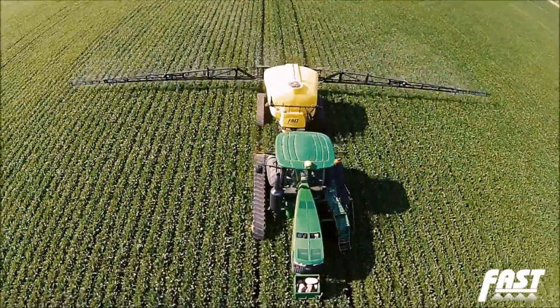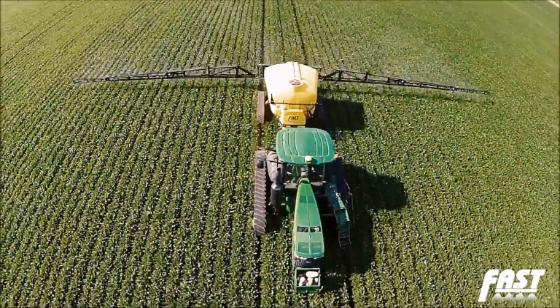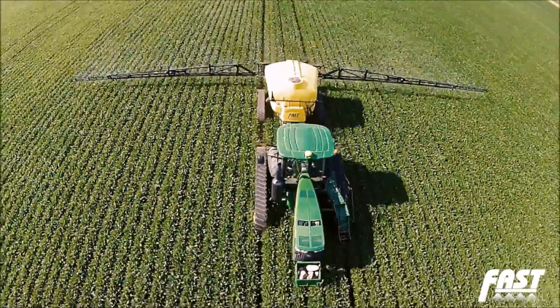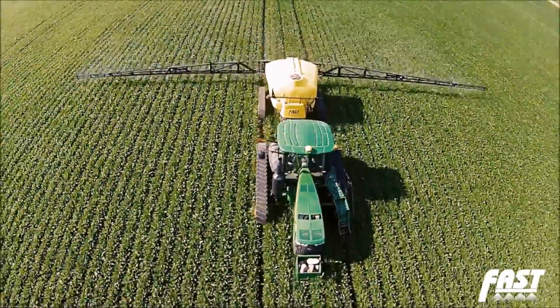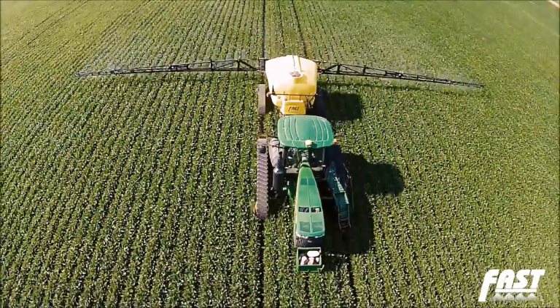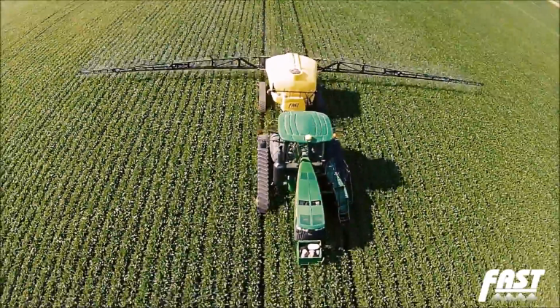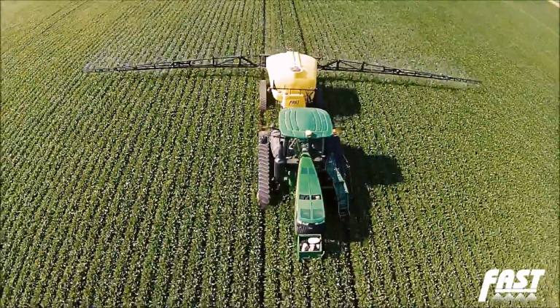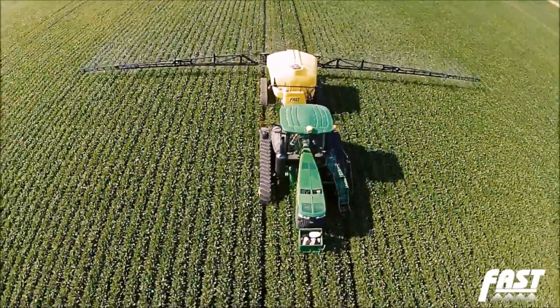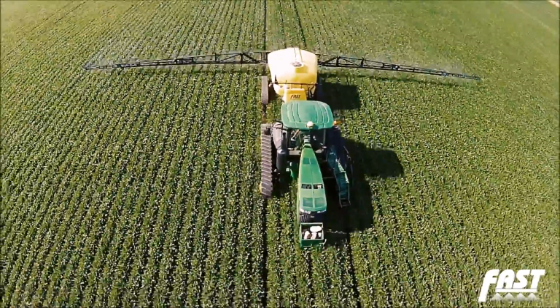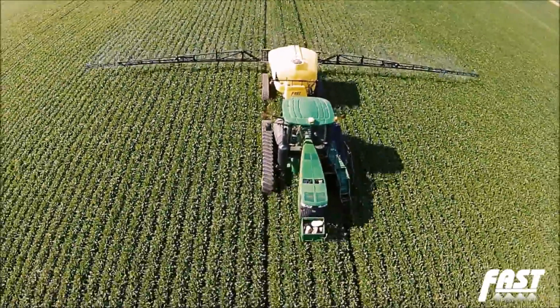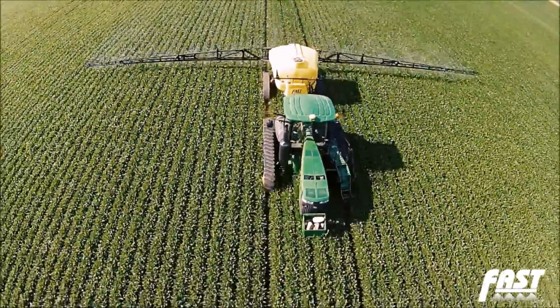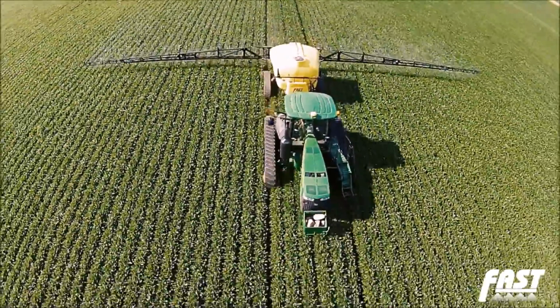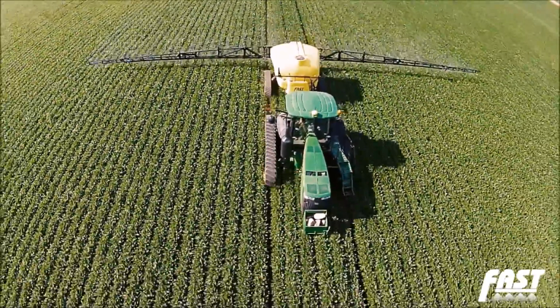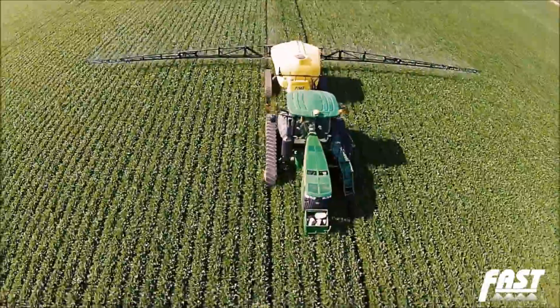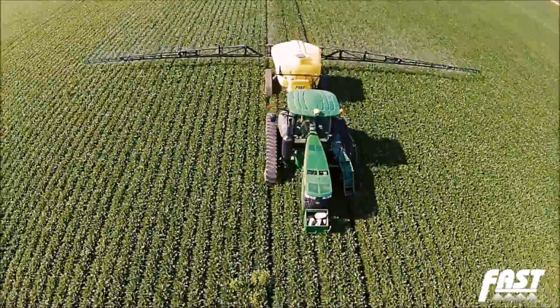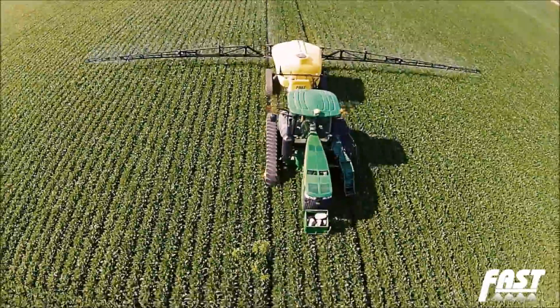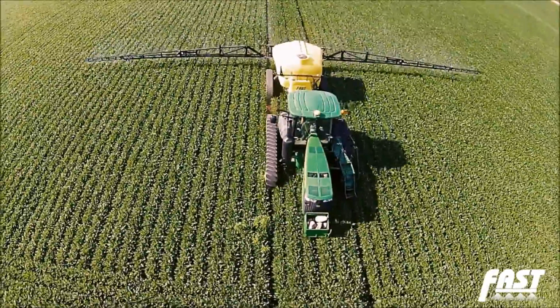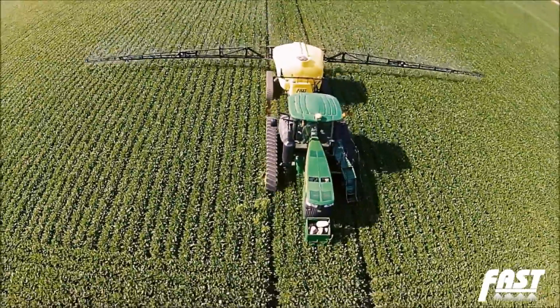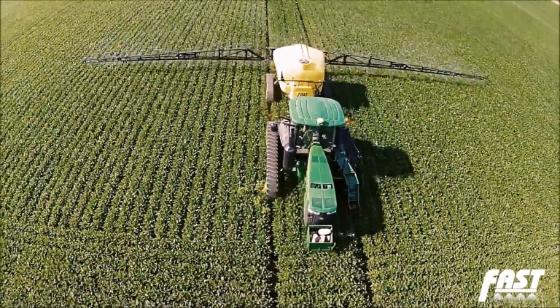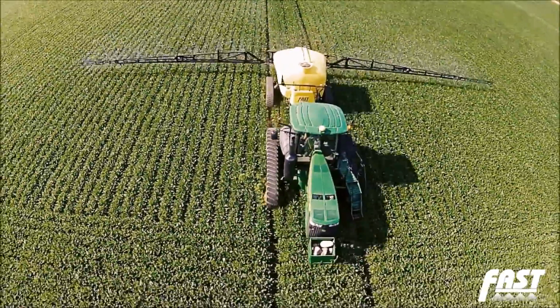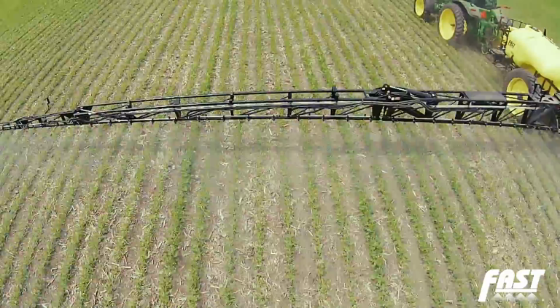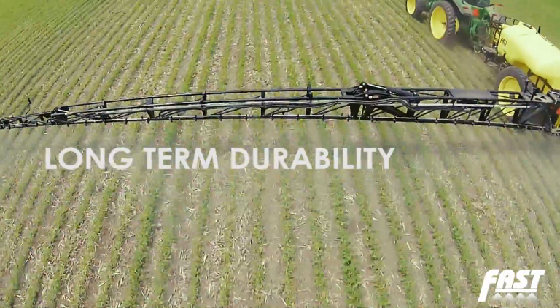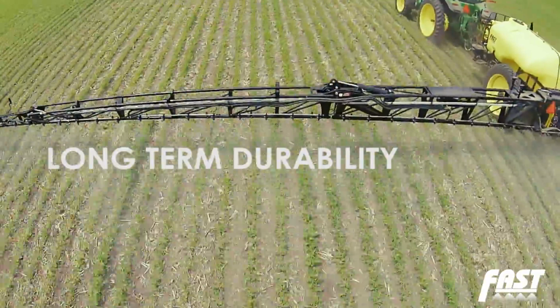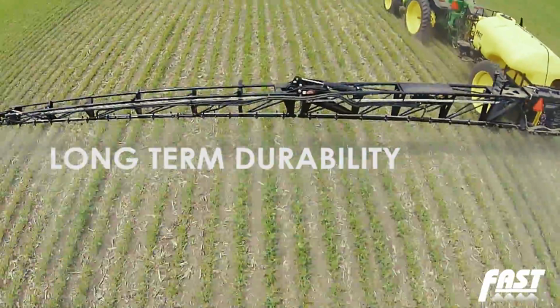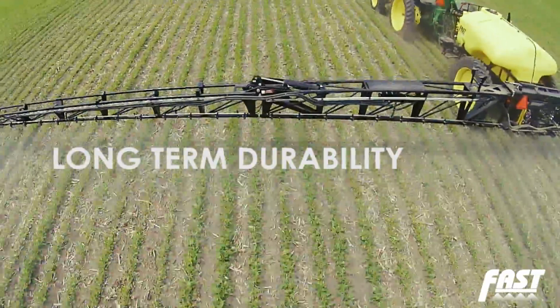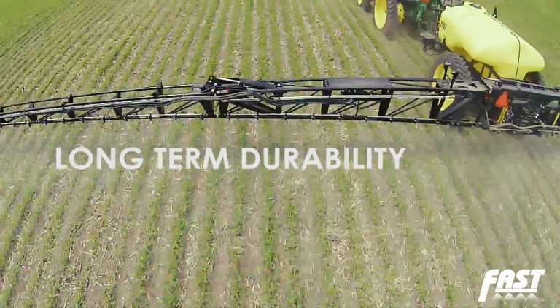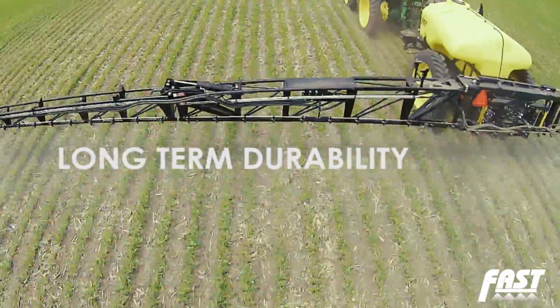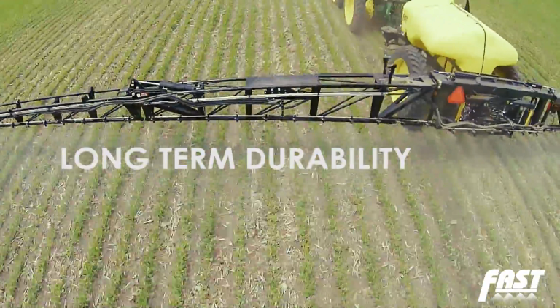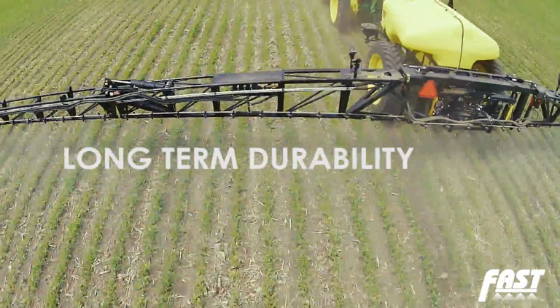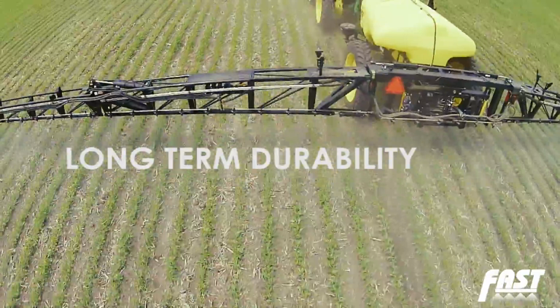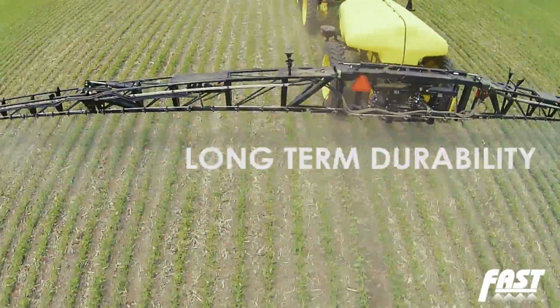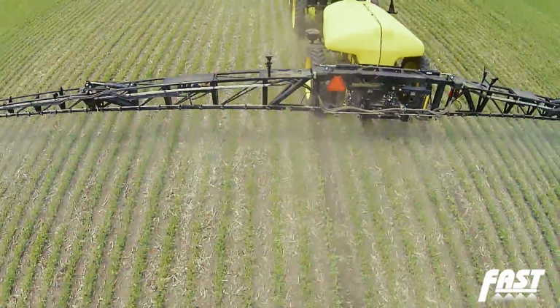They also have more confidence that their Fast sprayer with hydraulic auto-yaw cushioning will last much longer than other large sprayer booms that are on the market.